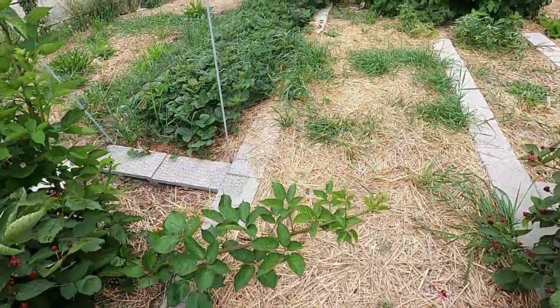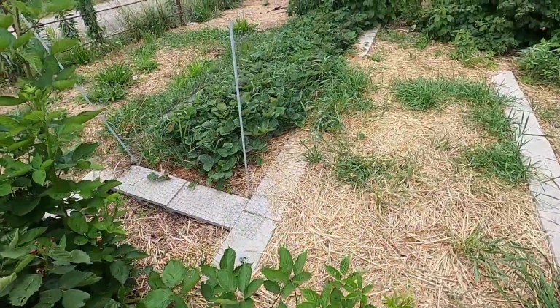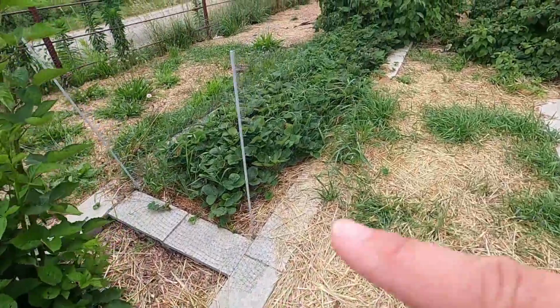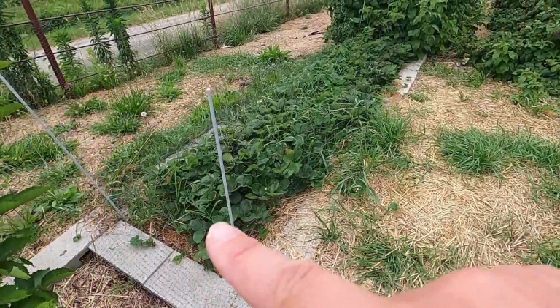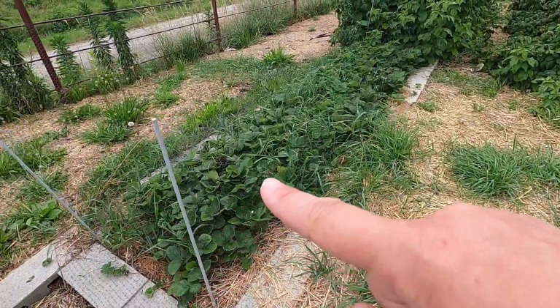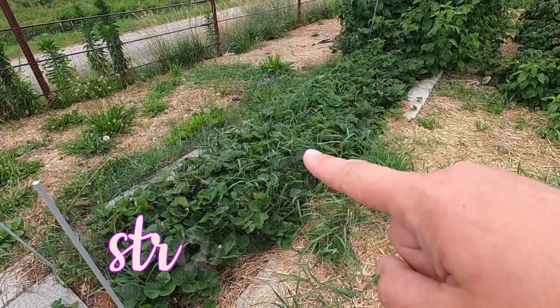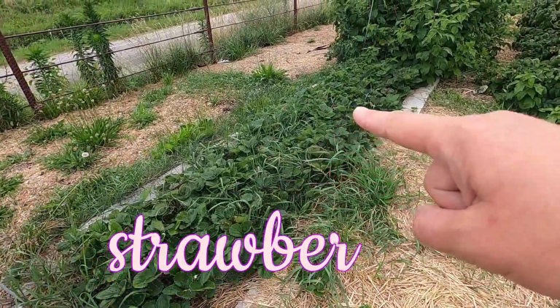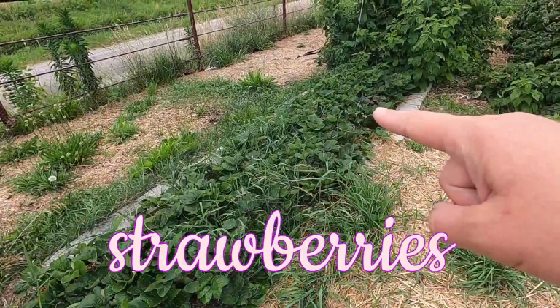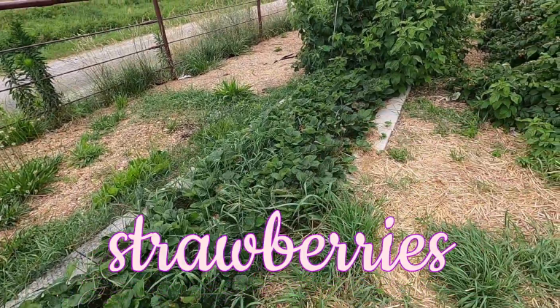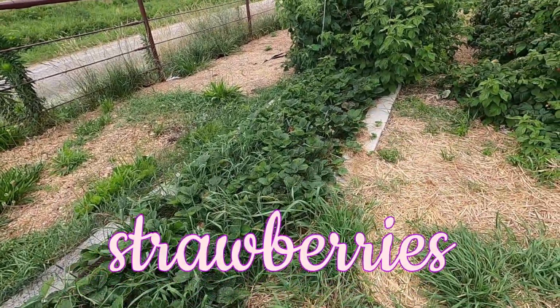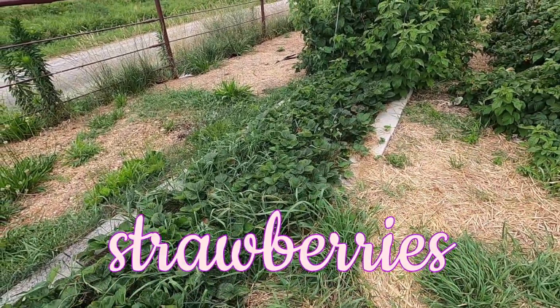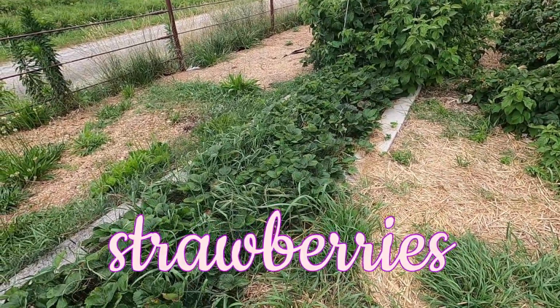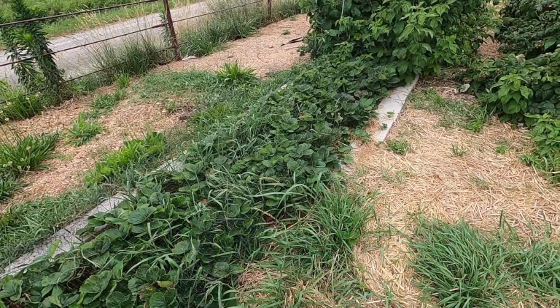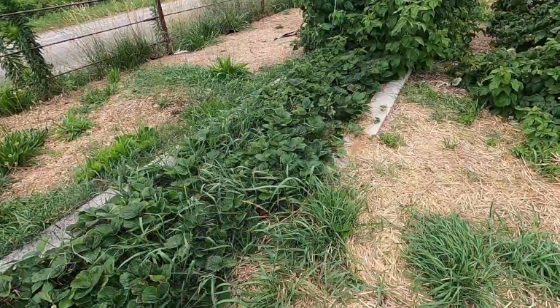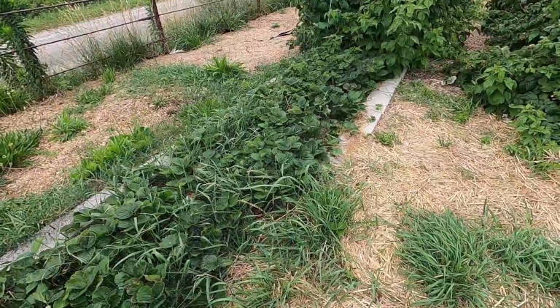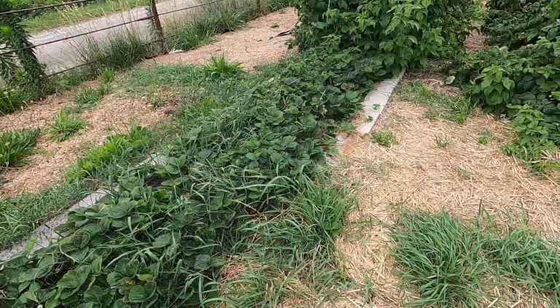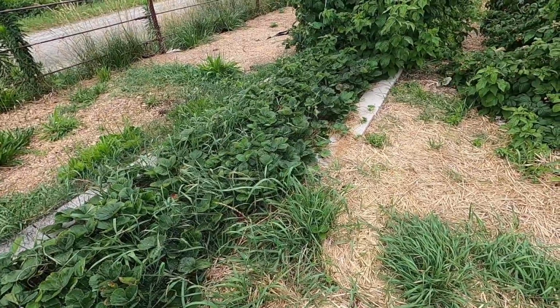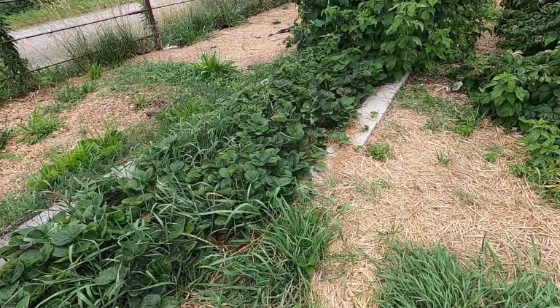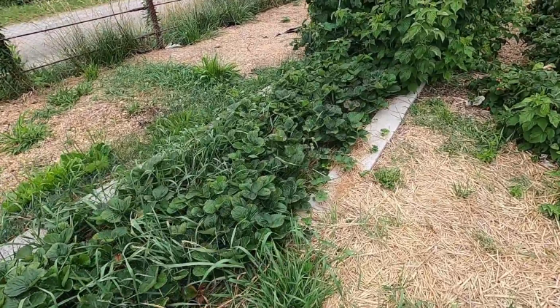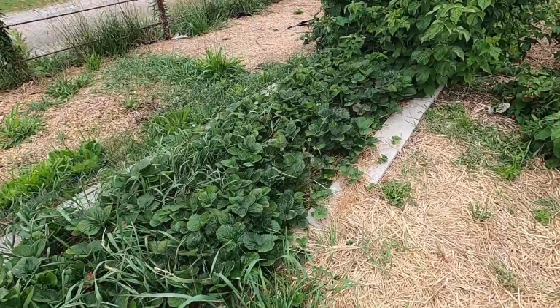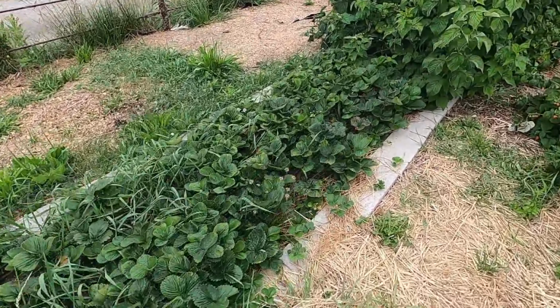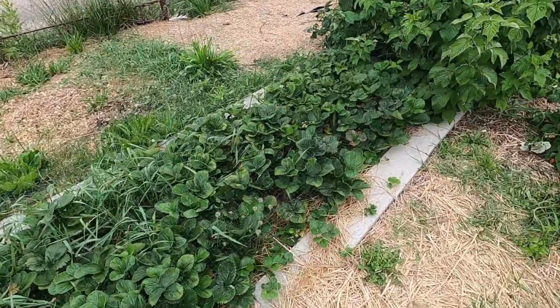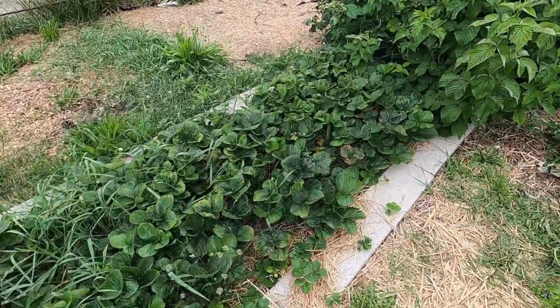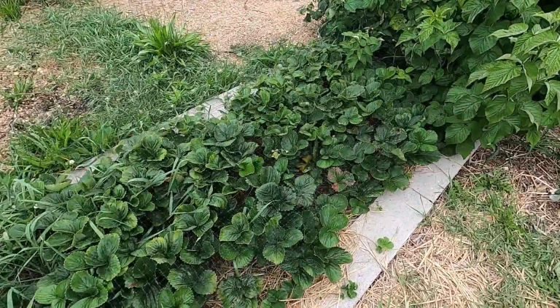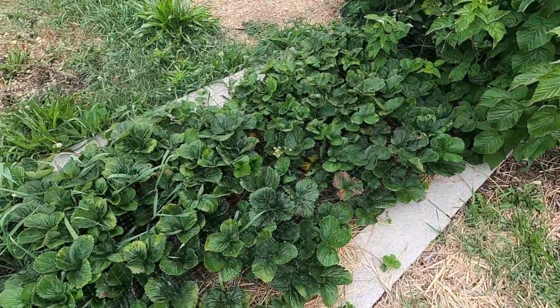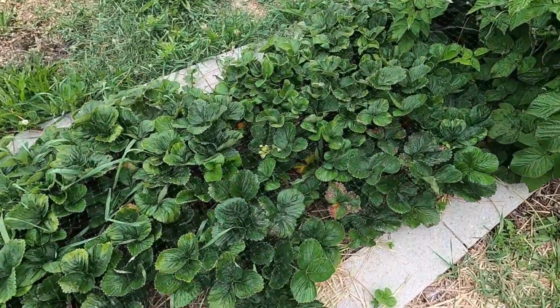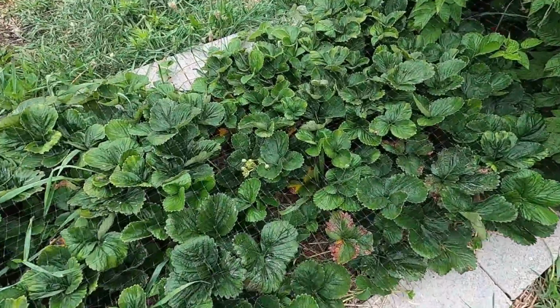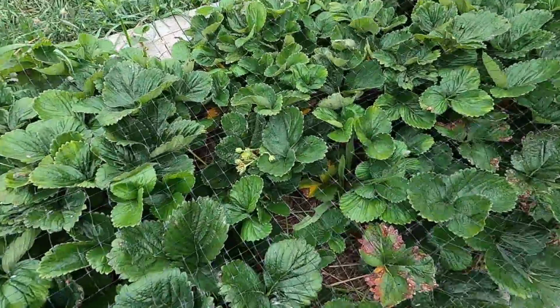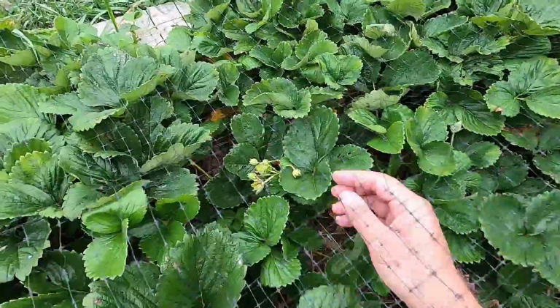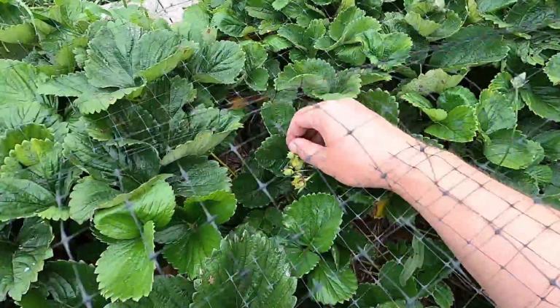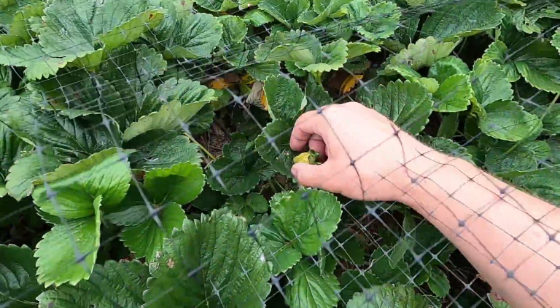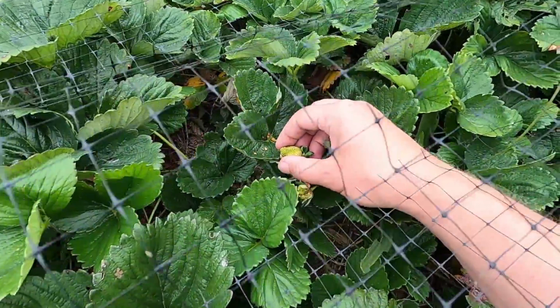The middle section here is full of strawberries. We started those as bare roots last year. There are 25 of them, and they've pretty much already finished producing this year, but there are still a few that are hanging on.